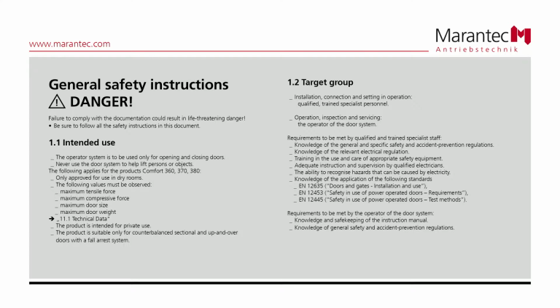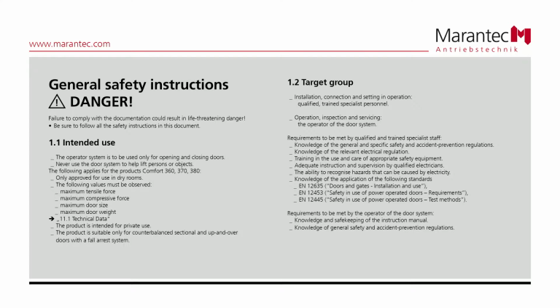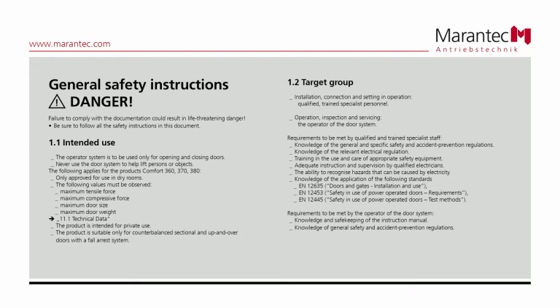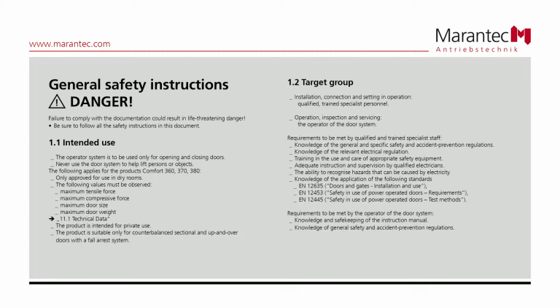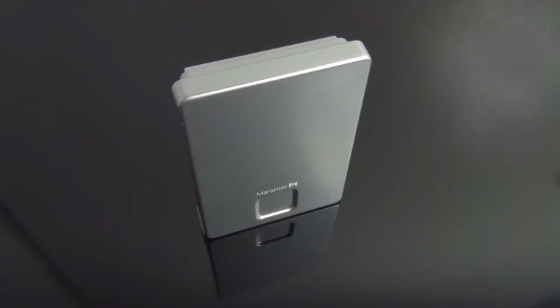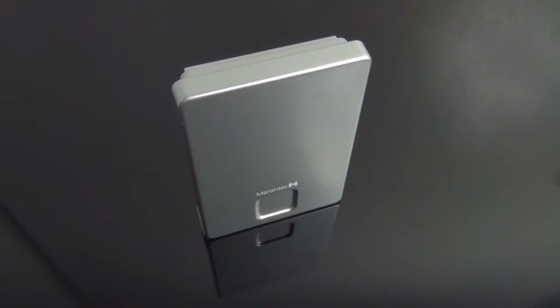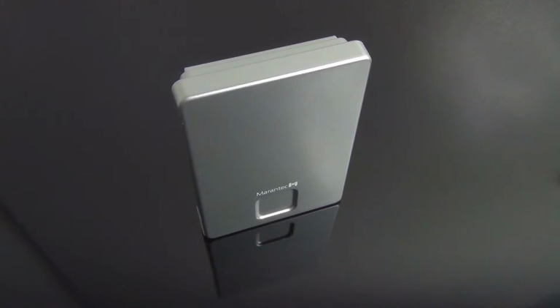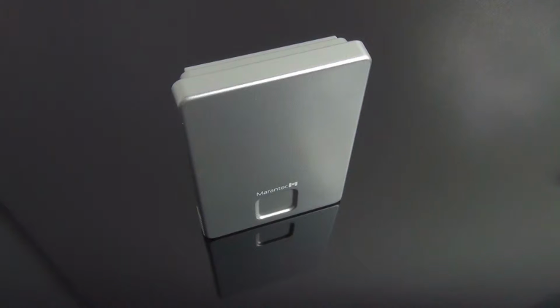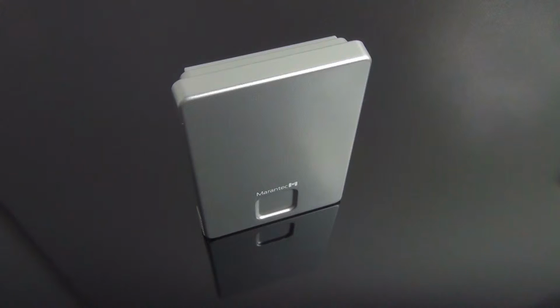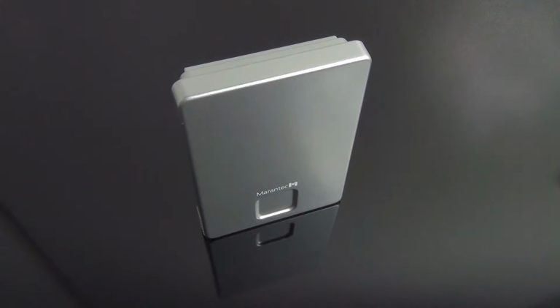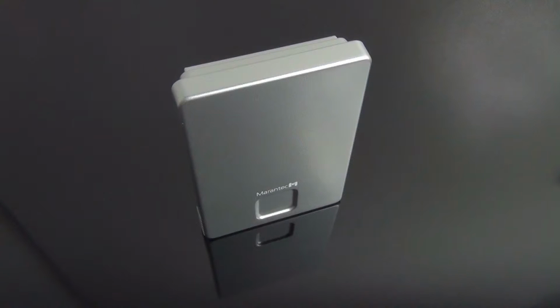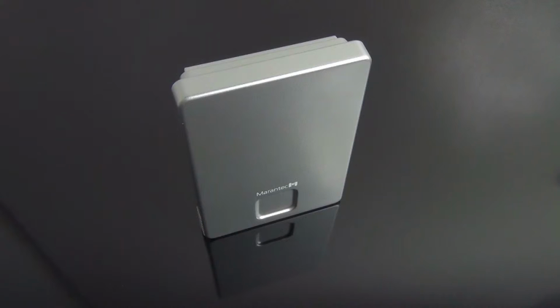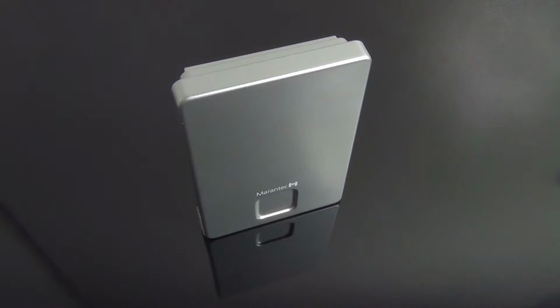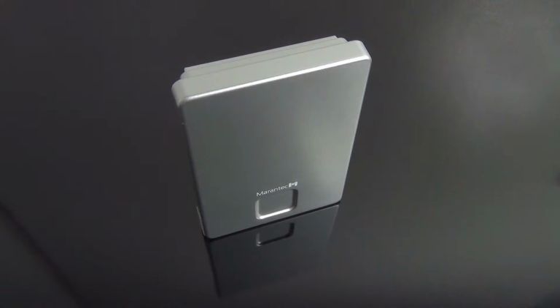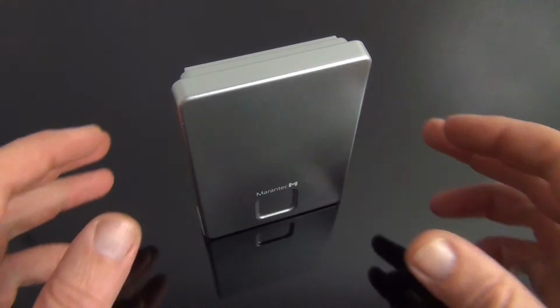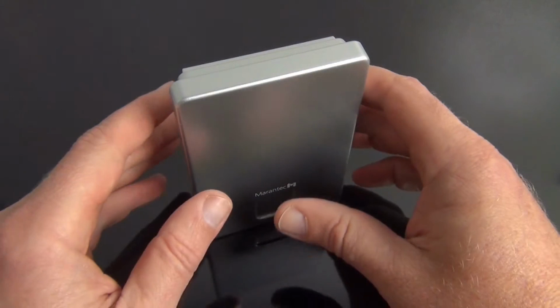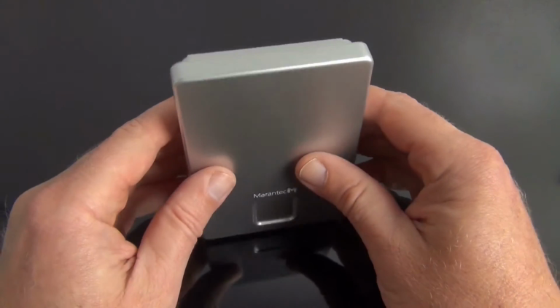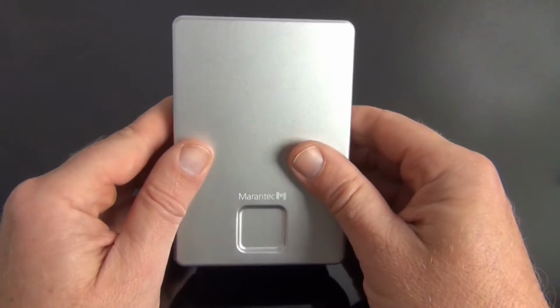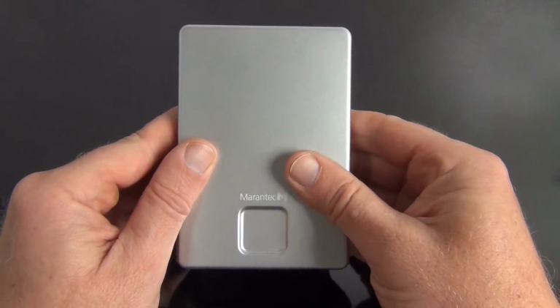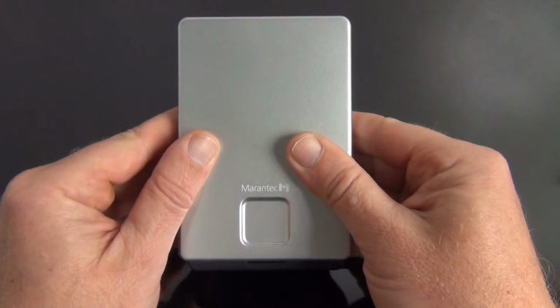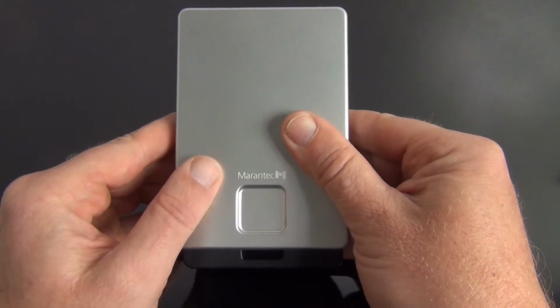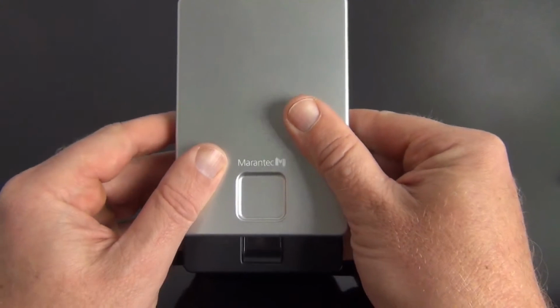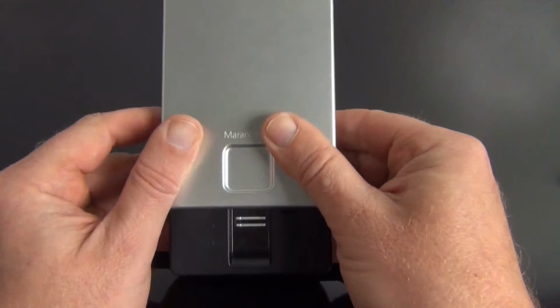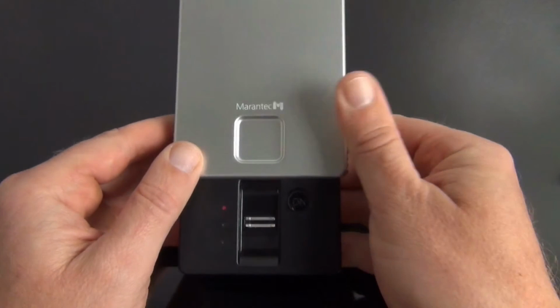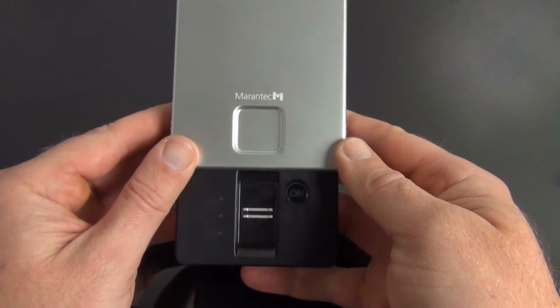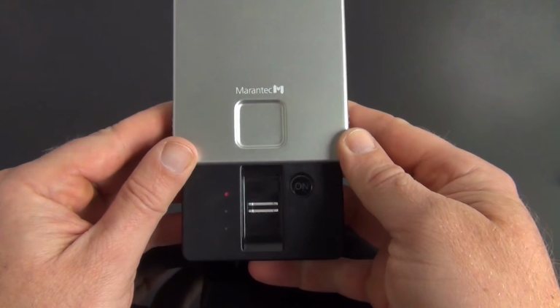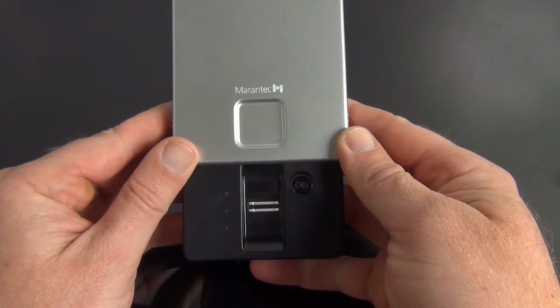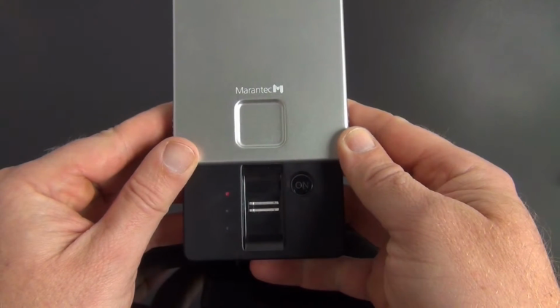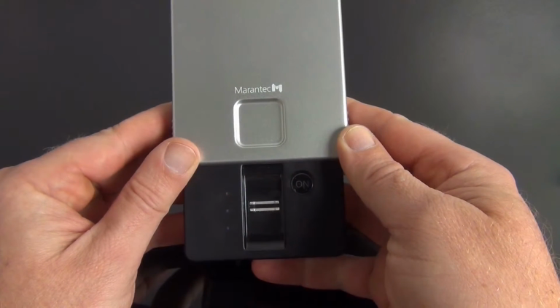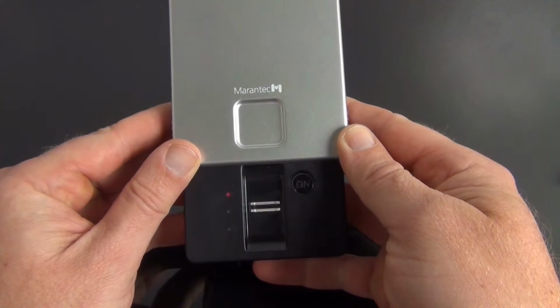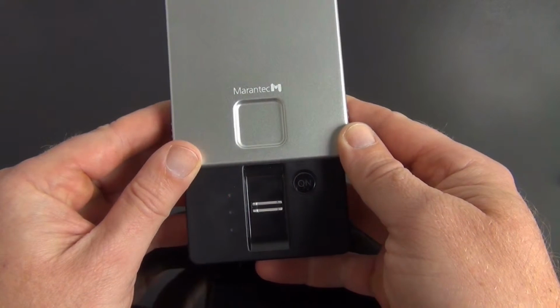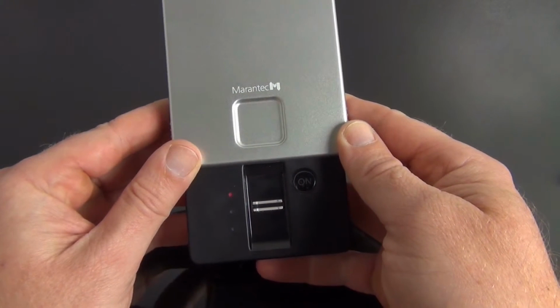In this product video, we show you just how easy it is to program a fixed fingerprint reader into a garage door opener. After putting in the batteries, two master fingers must be programmed in to begin with.